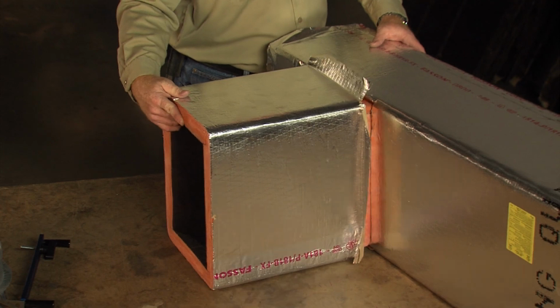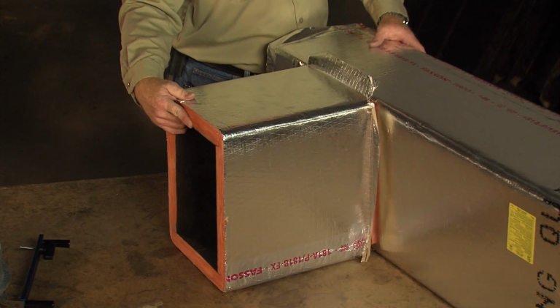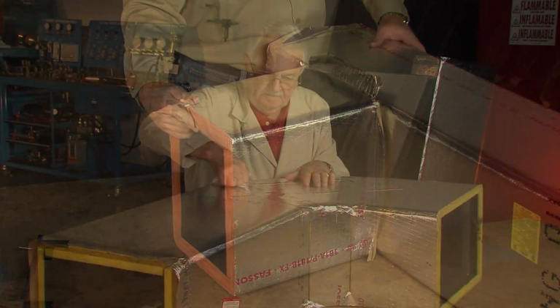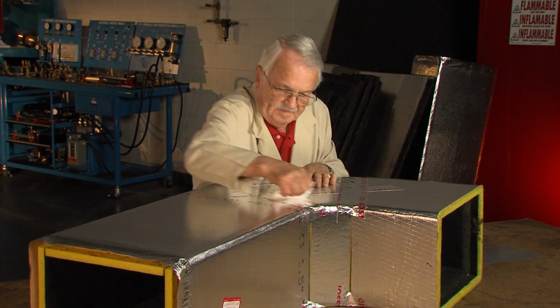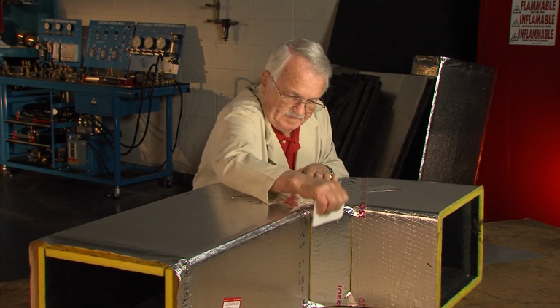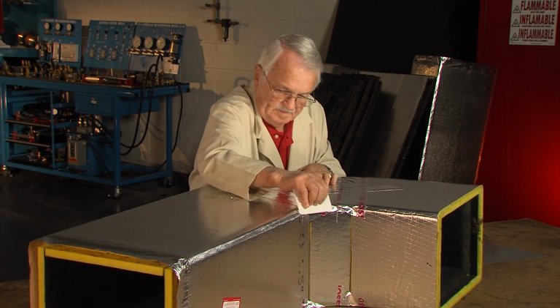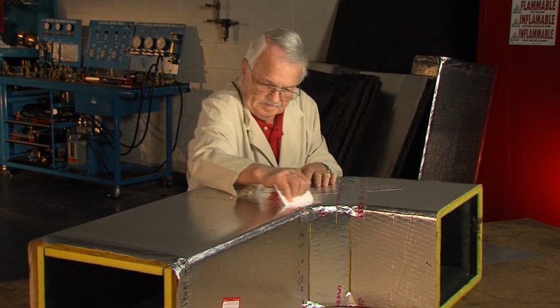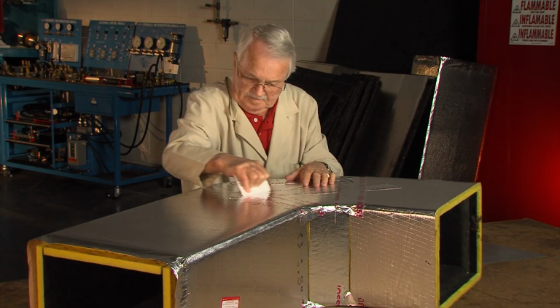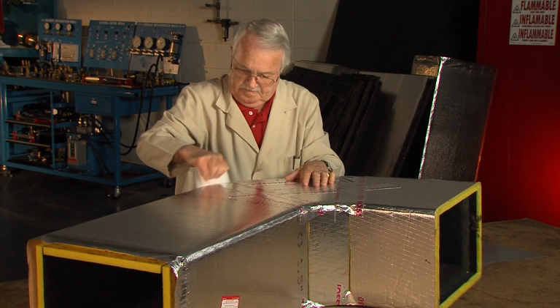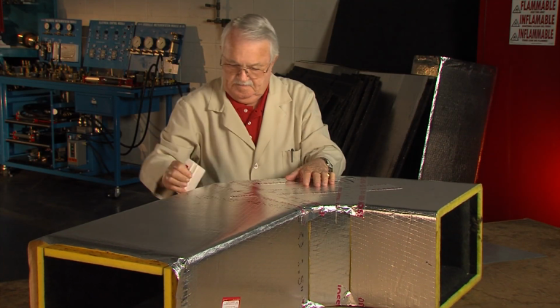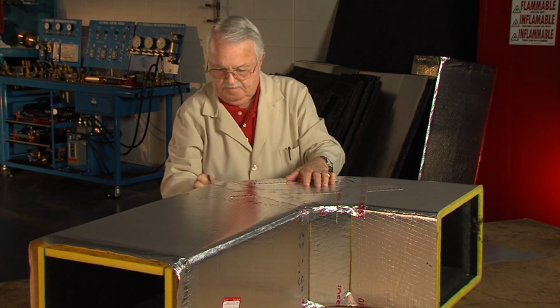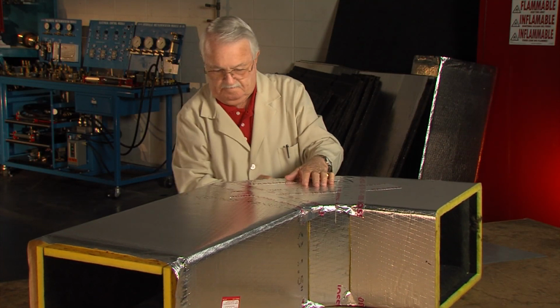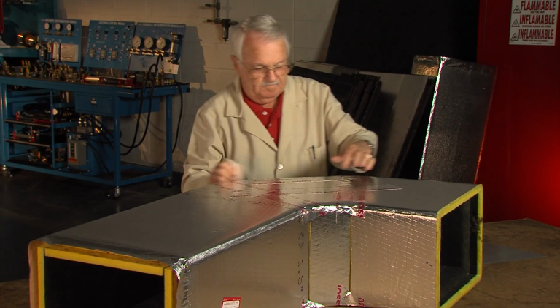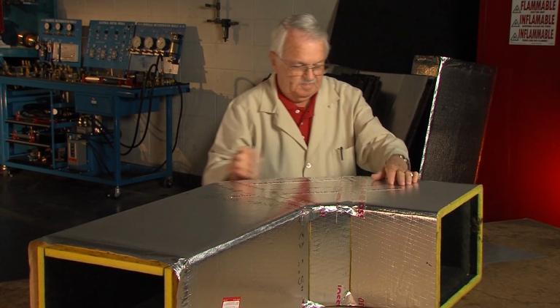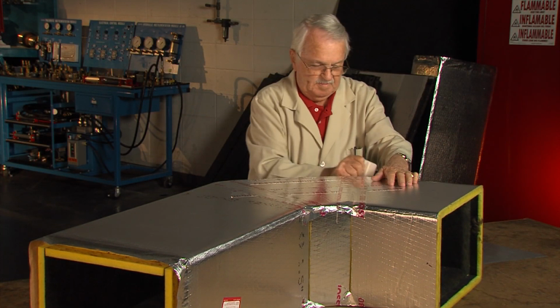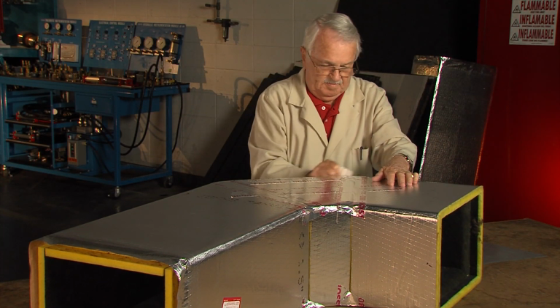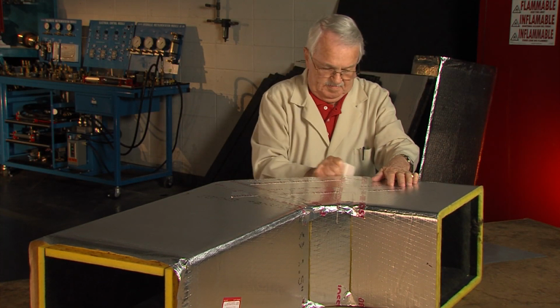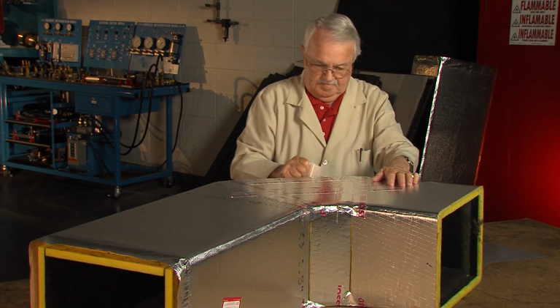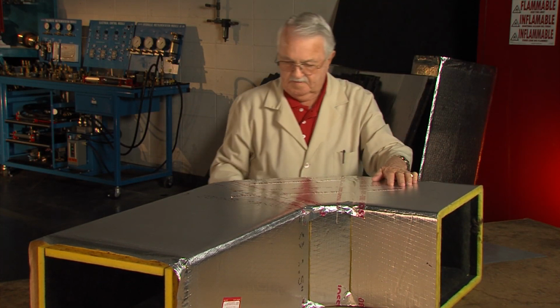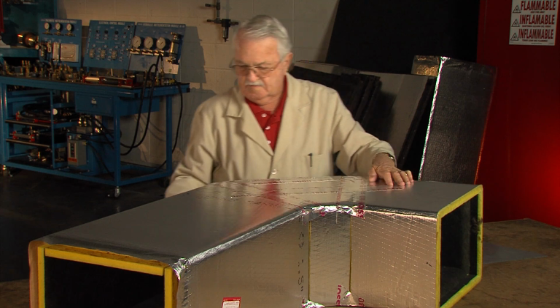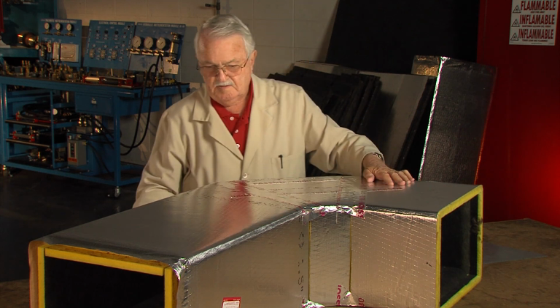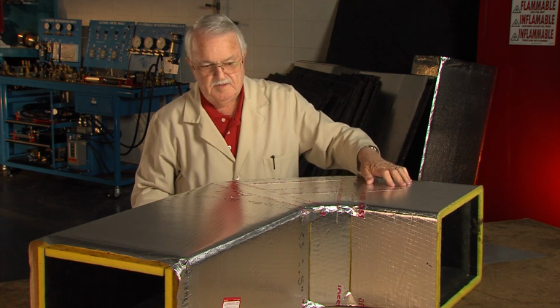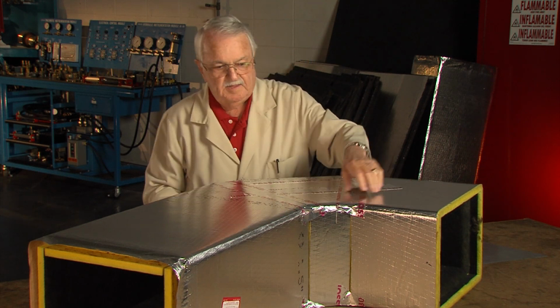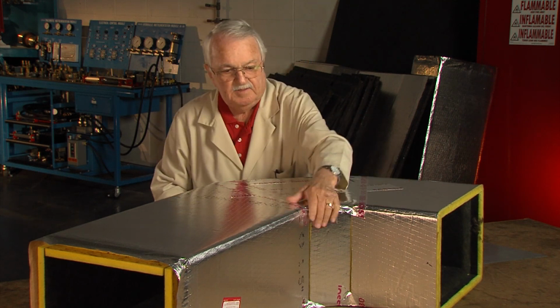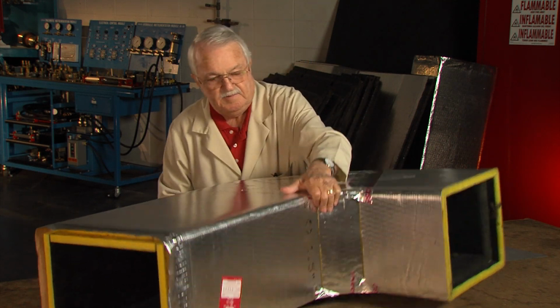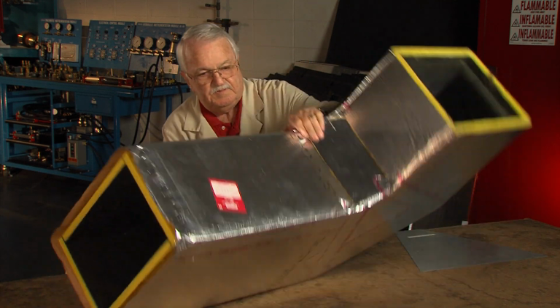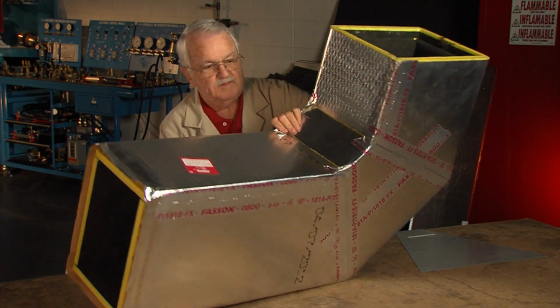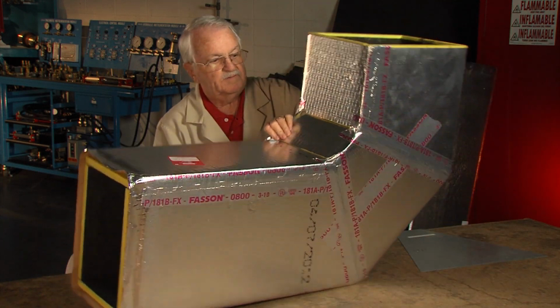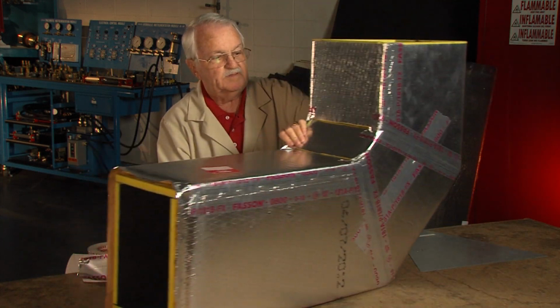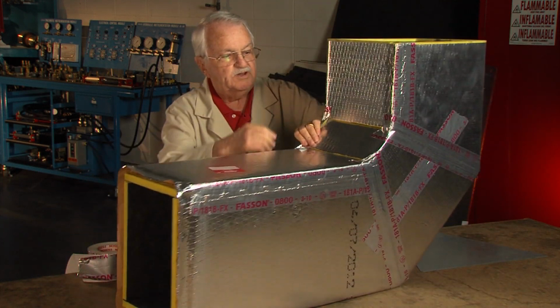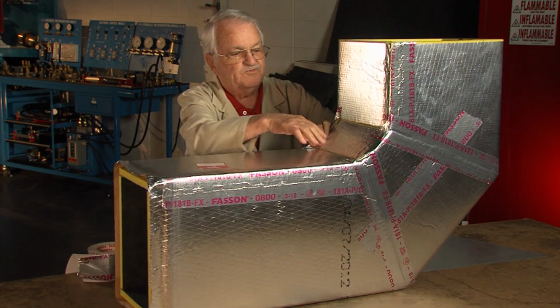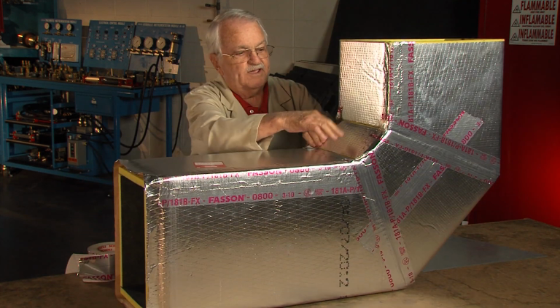One of the best ways to demonstrate the modular duct construction concept is to begin with a 90-degree elbow fabricated from a finished section of duct.